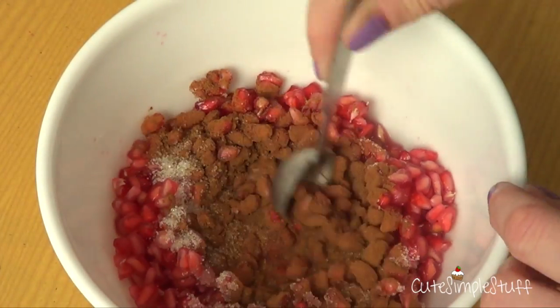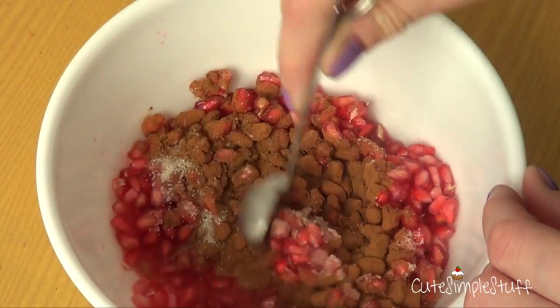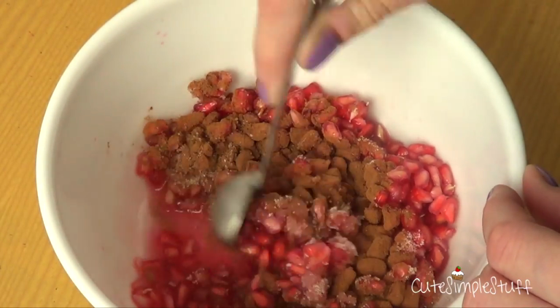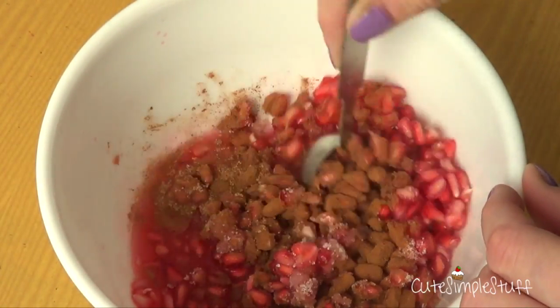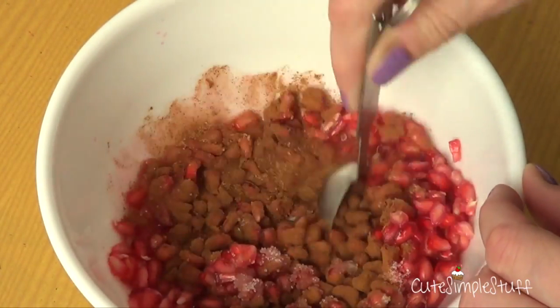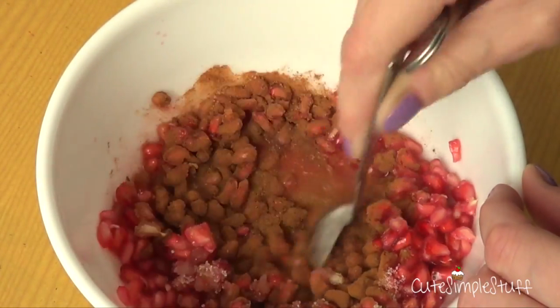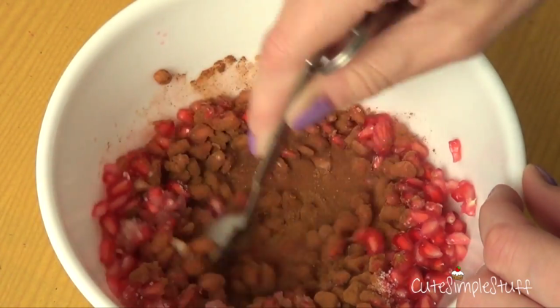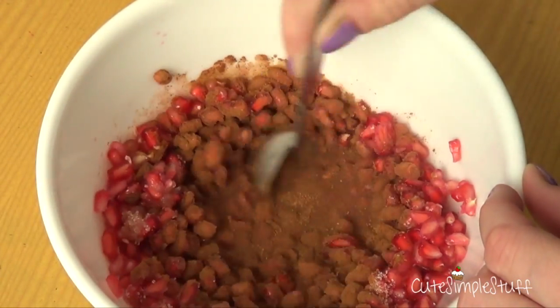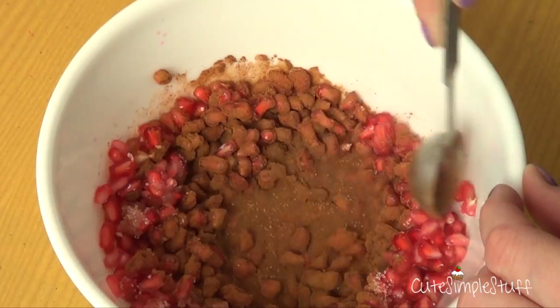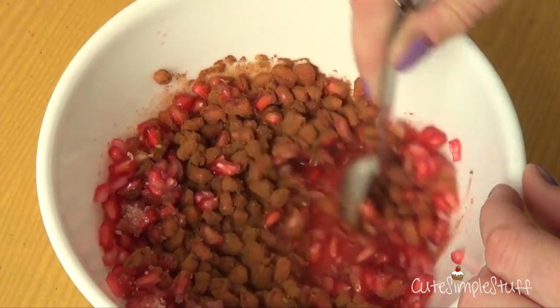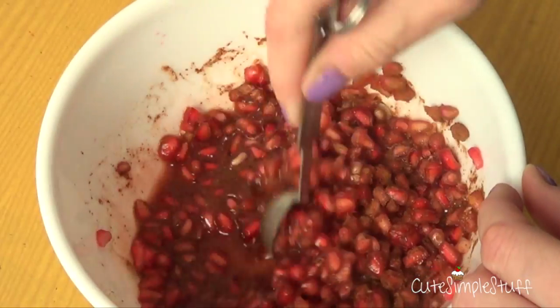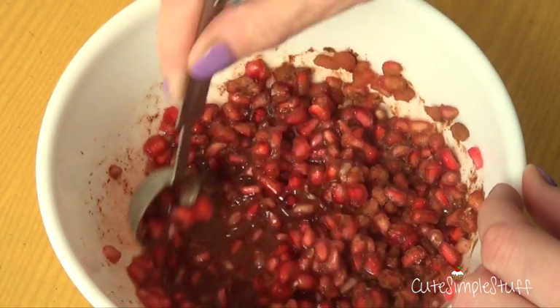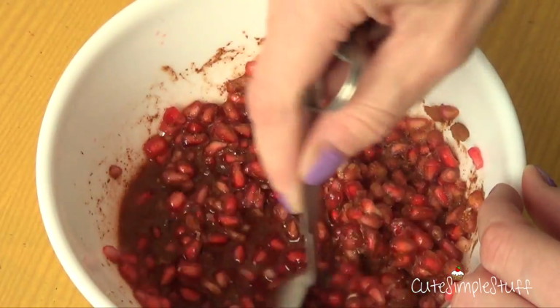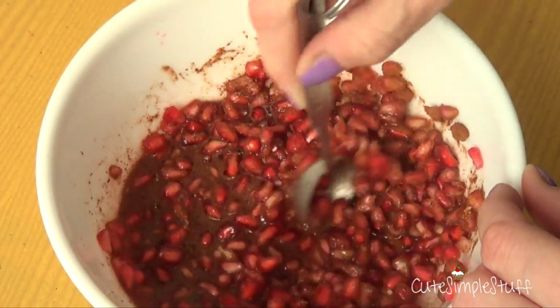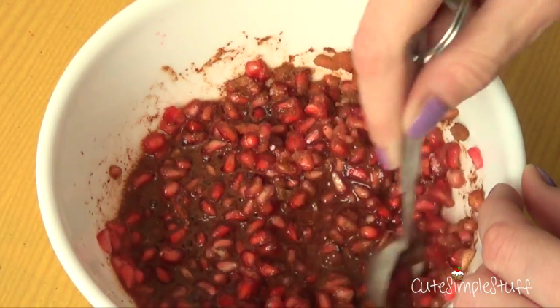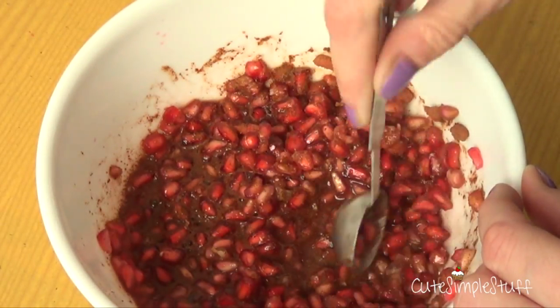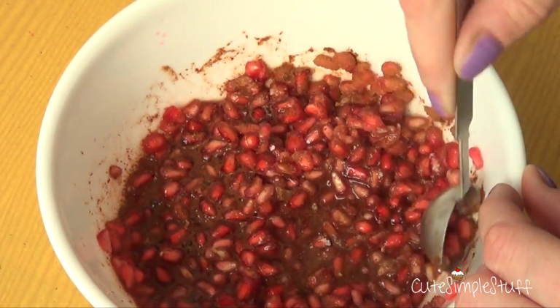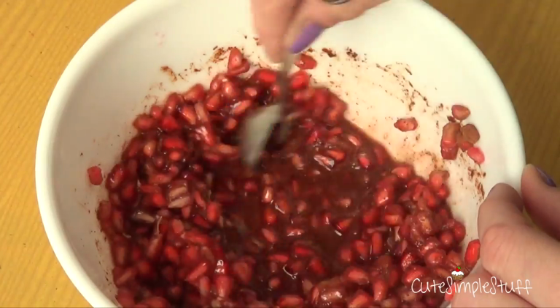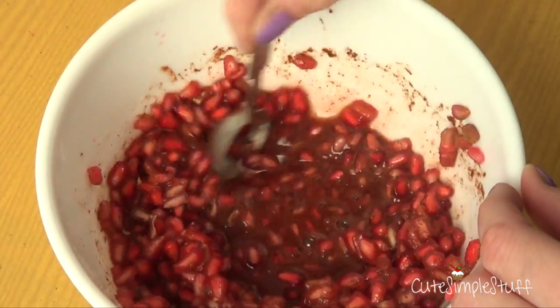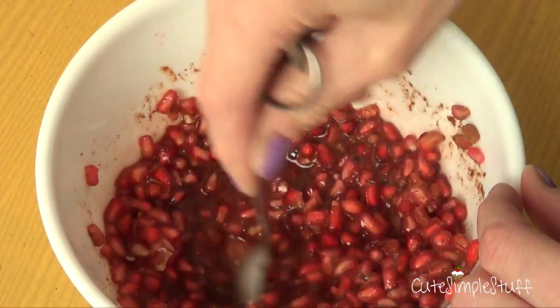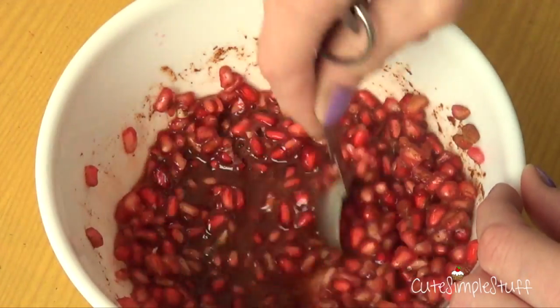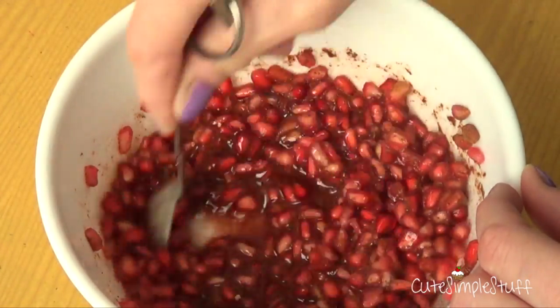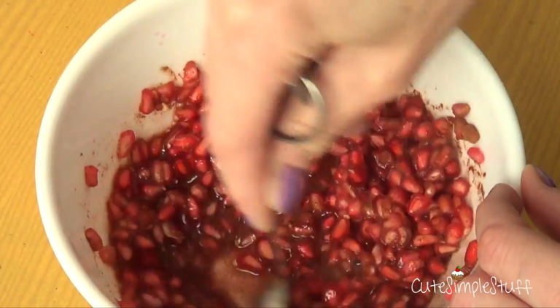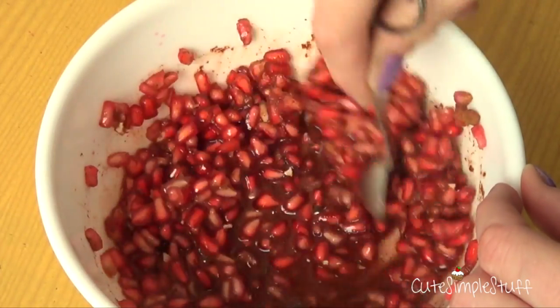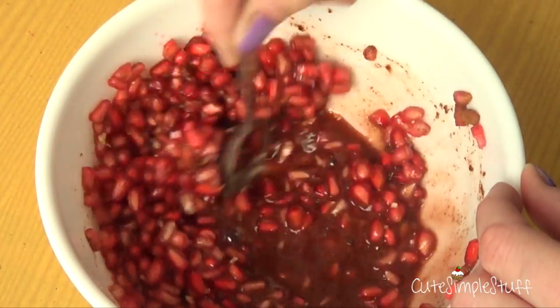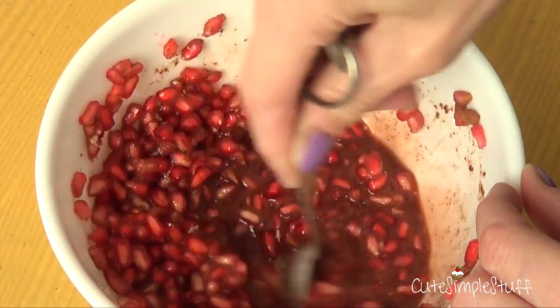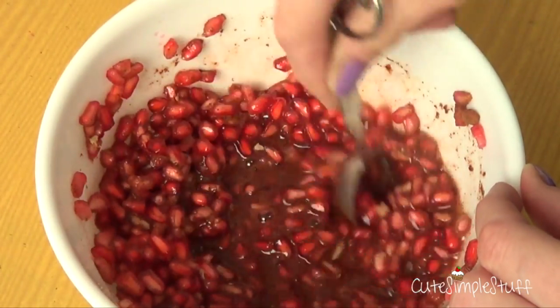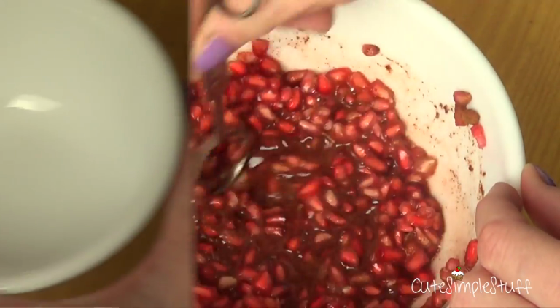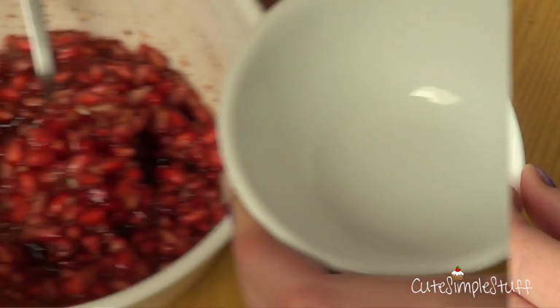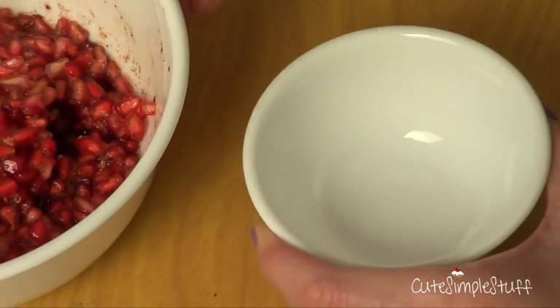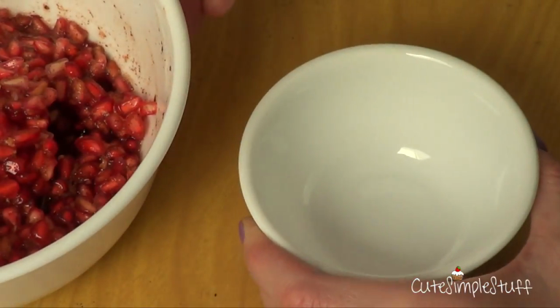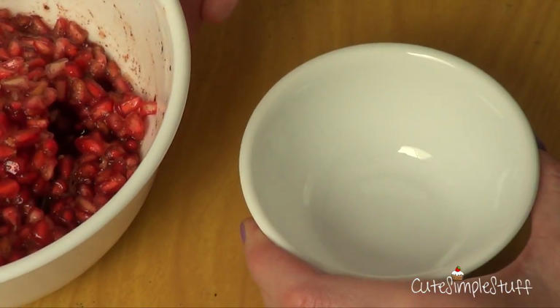And then just mix until everything is incorporated. At some point, cinnamon kind of looks like it's not going to mix ever, but it takes time and you just have to keep on mixing until you get to the good stuff, which is this.